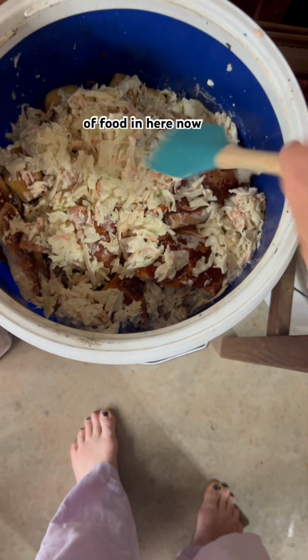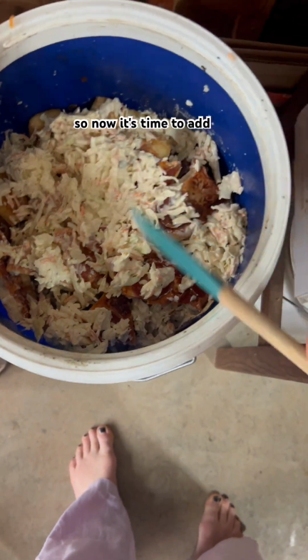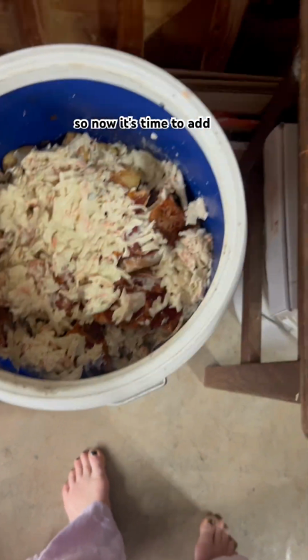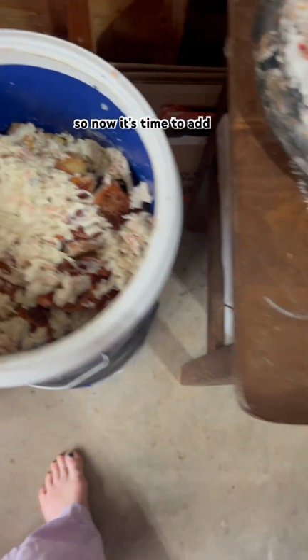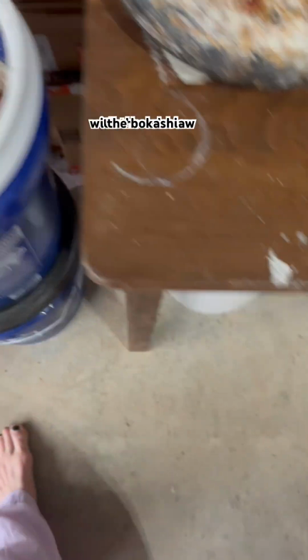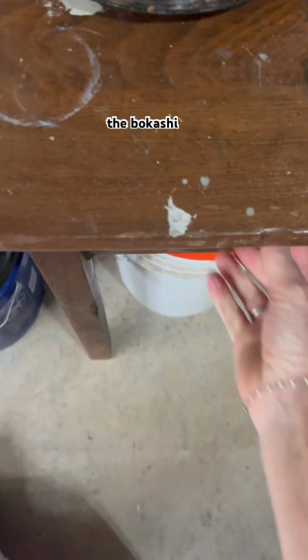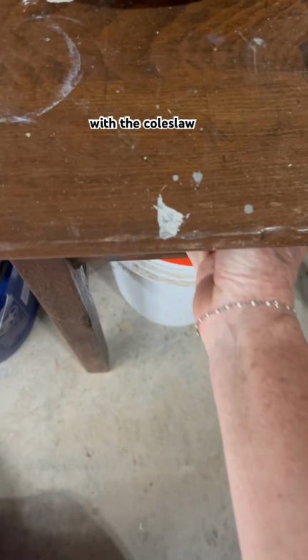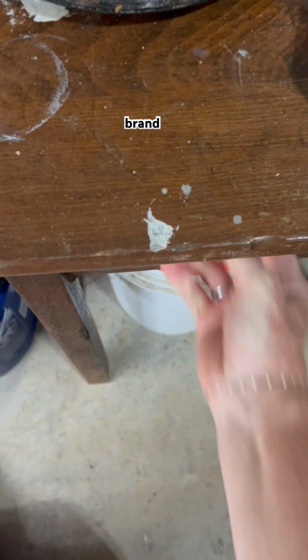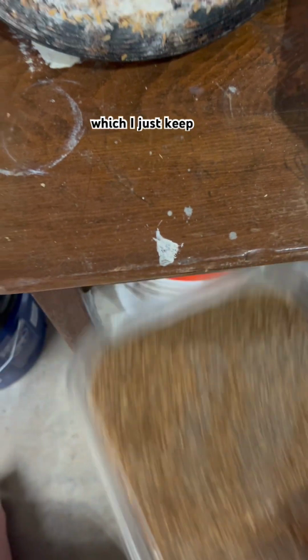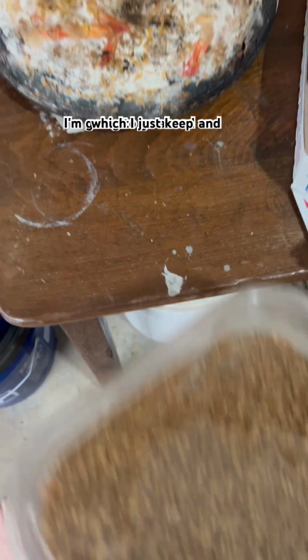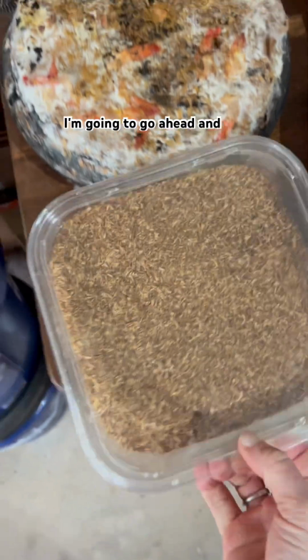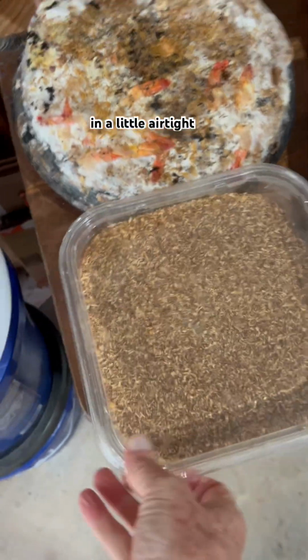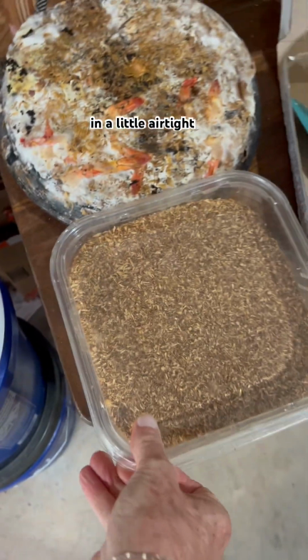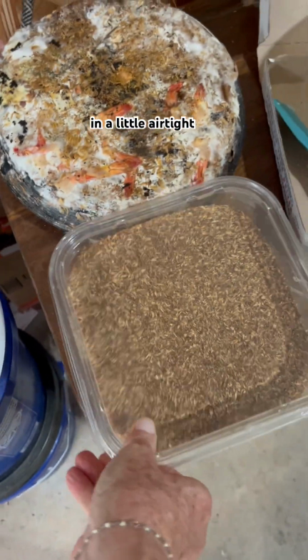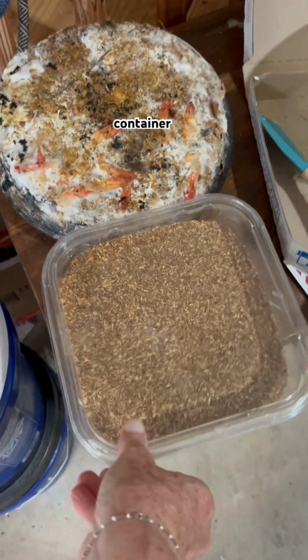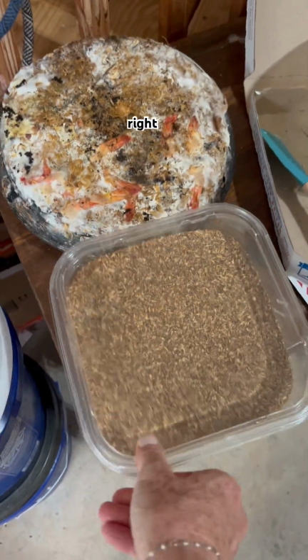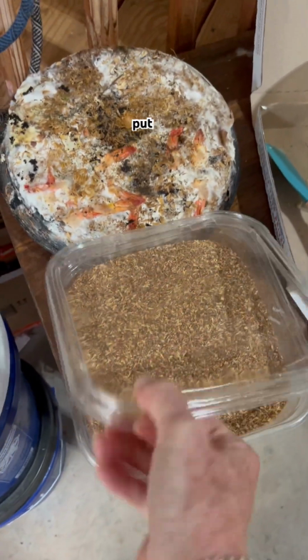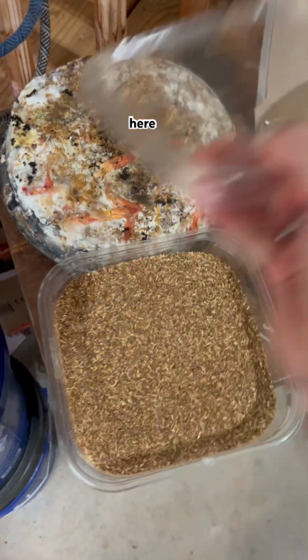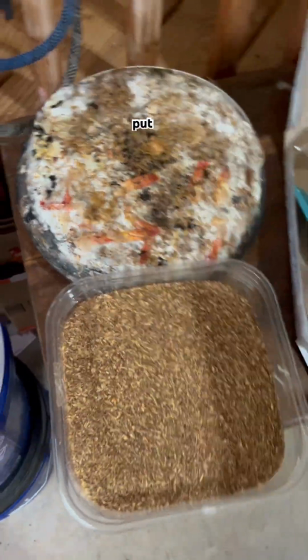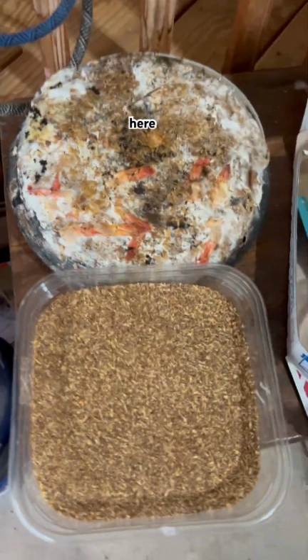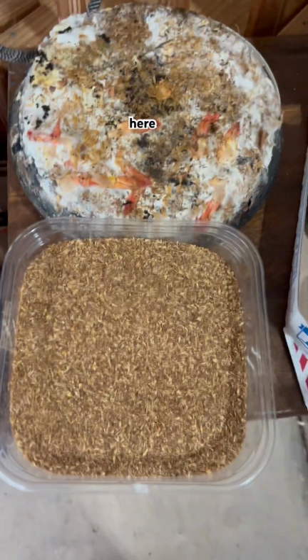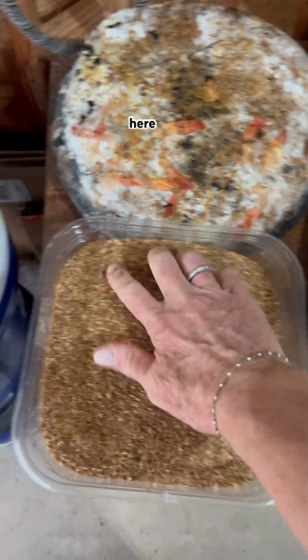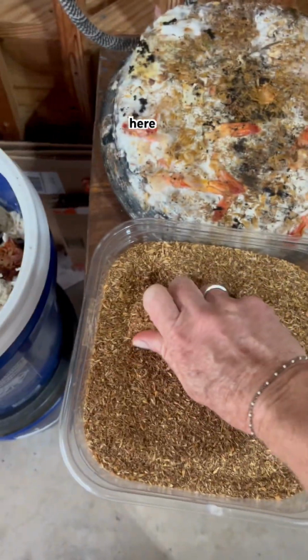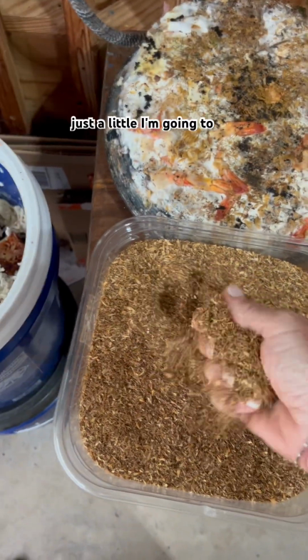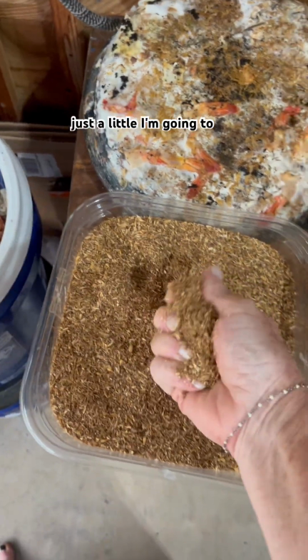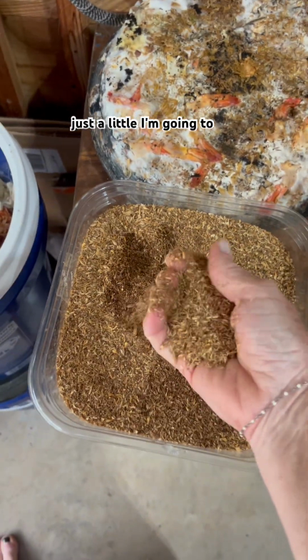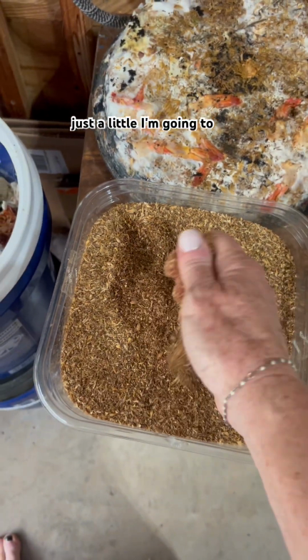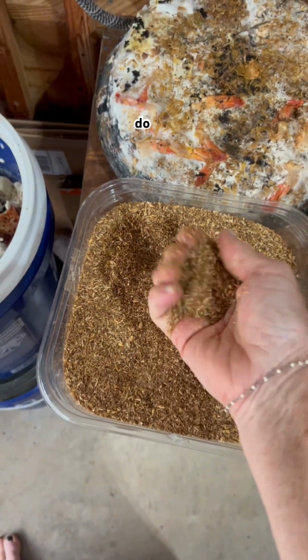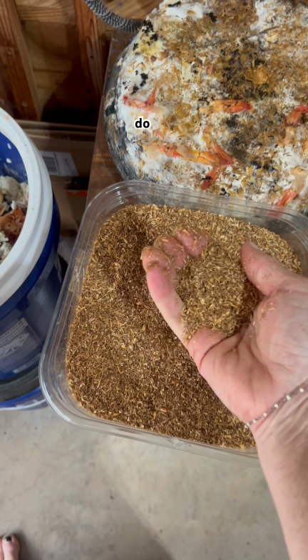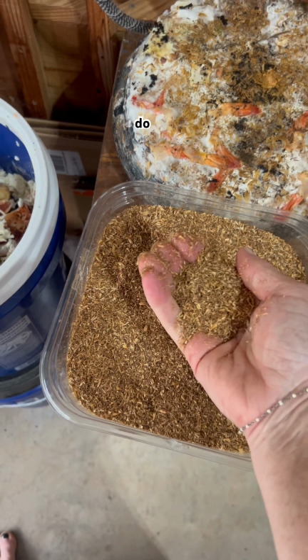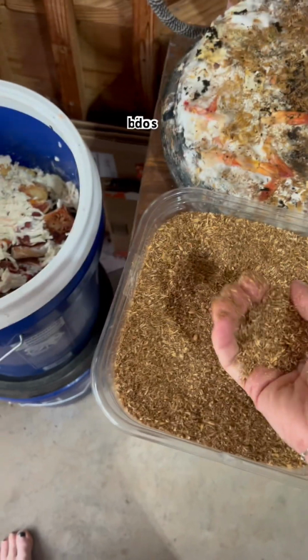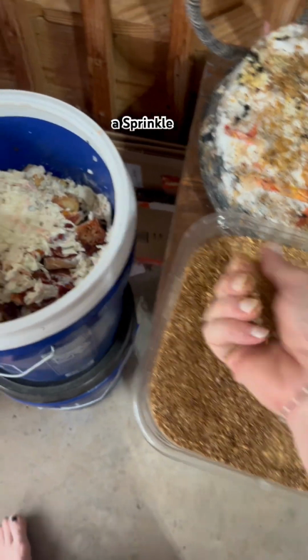Now it's time to add the Bokashi bran. I just keep it in a little airtight container right here. Just a little — I'm going to do a sprinkle.